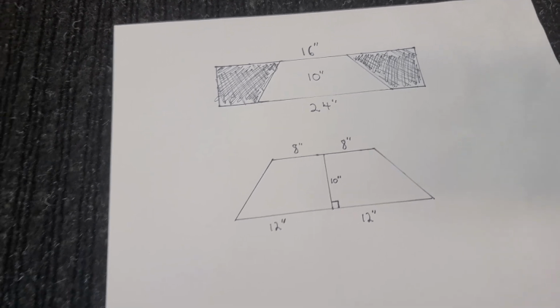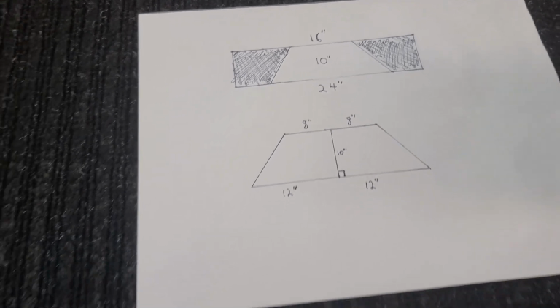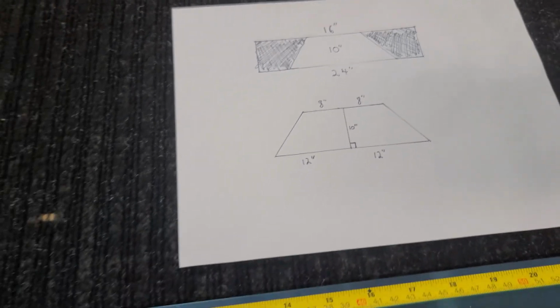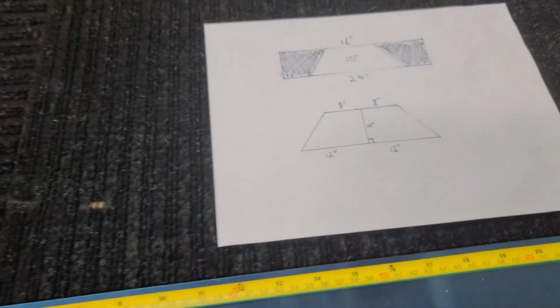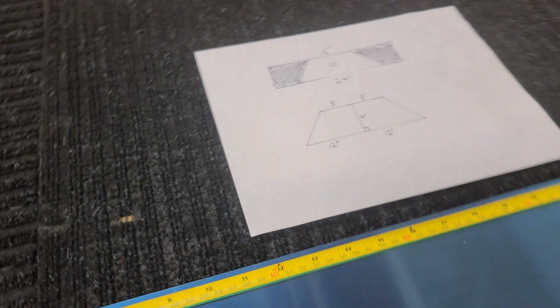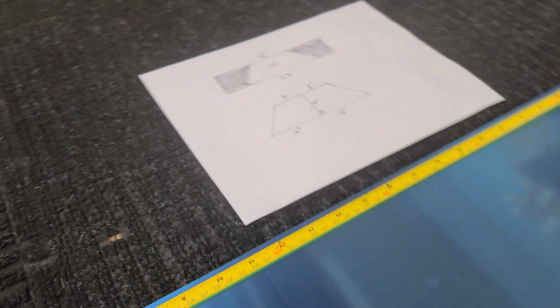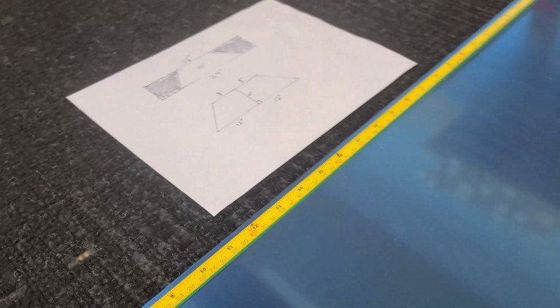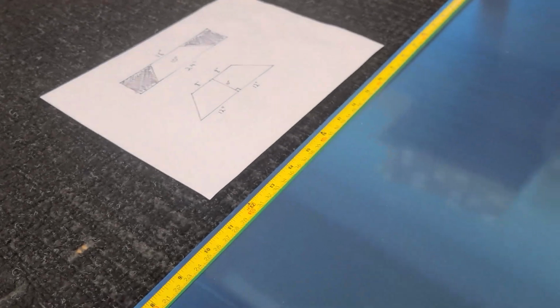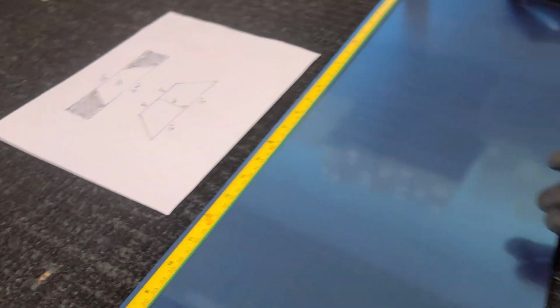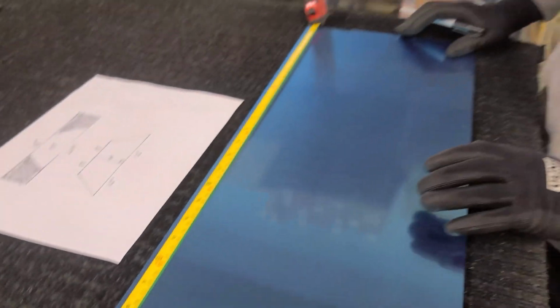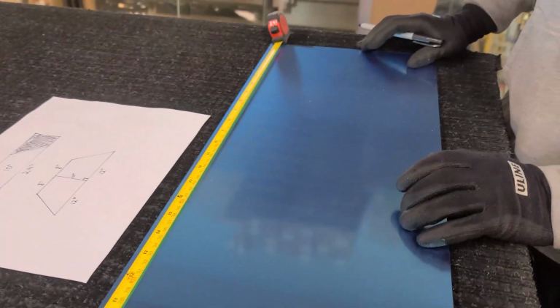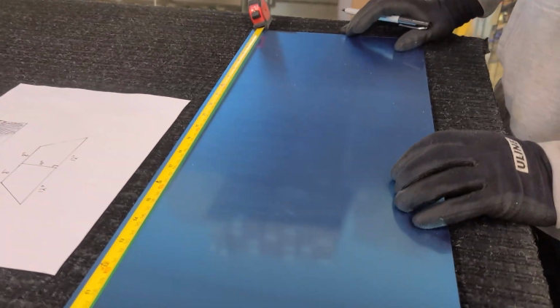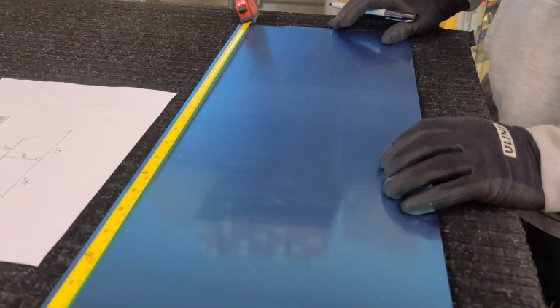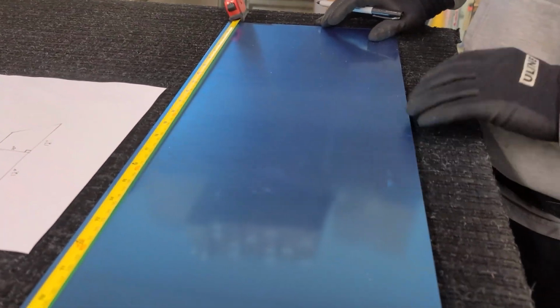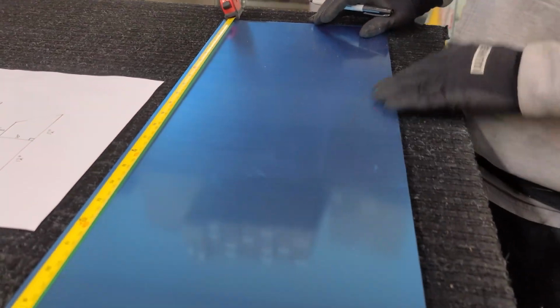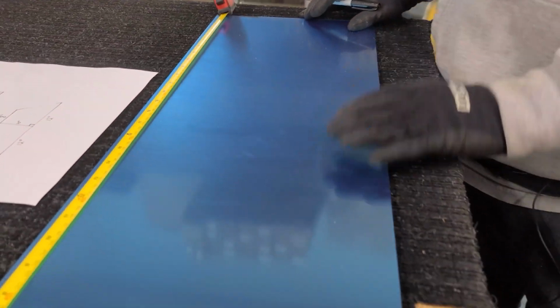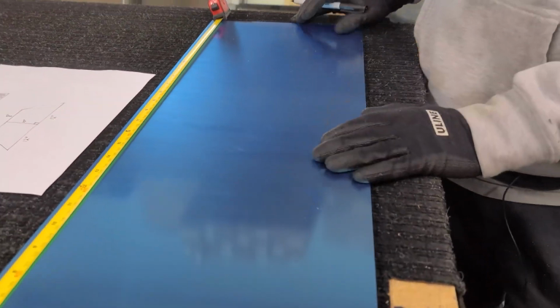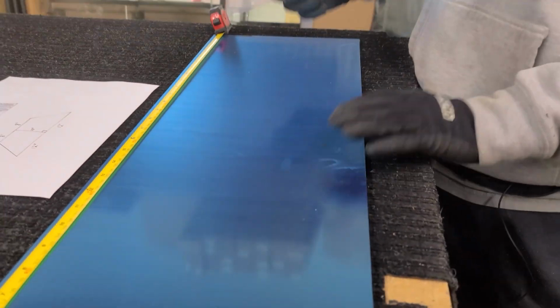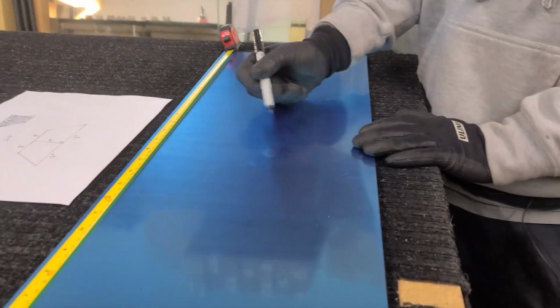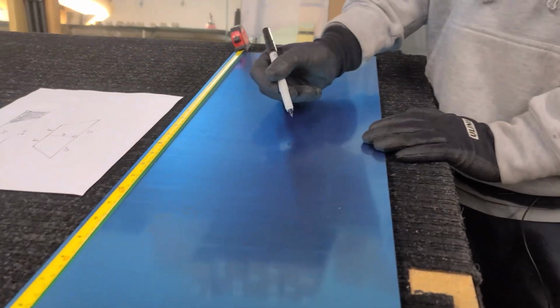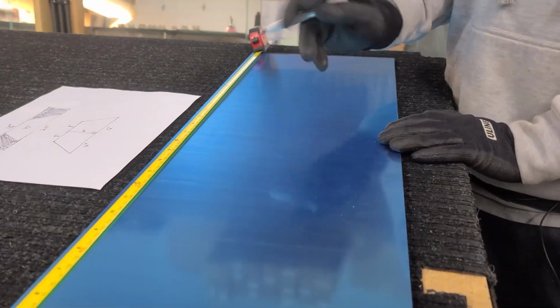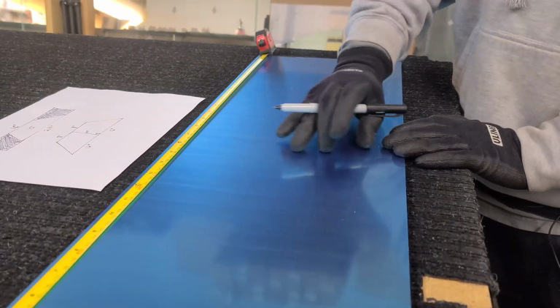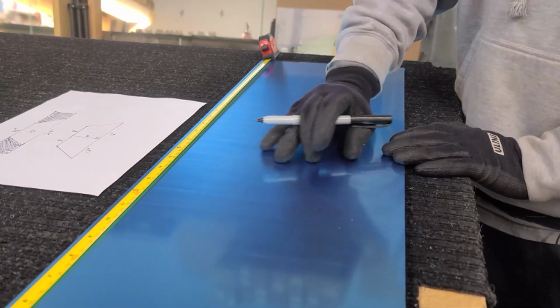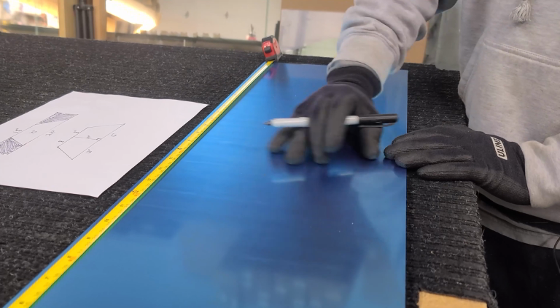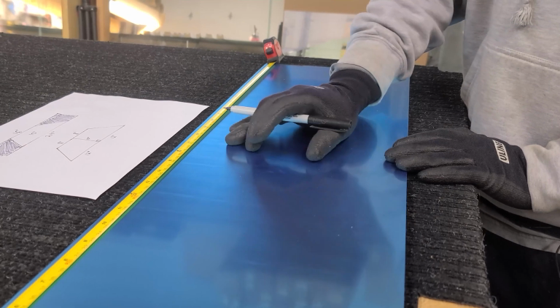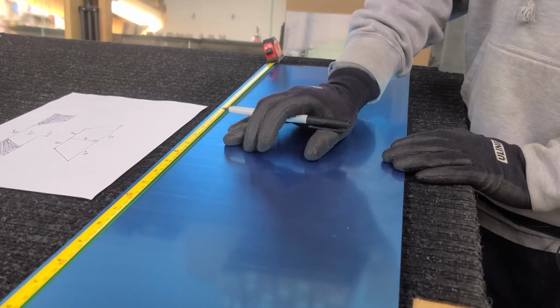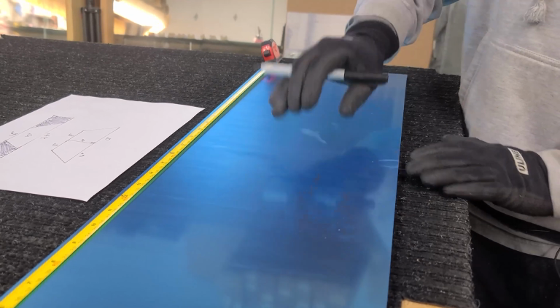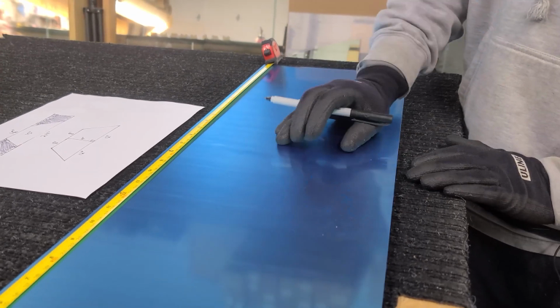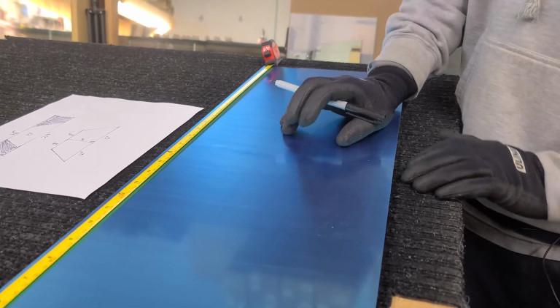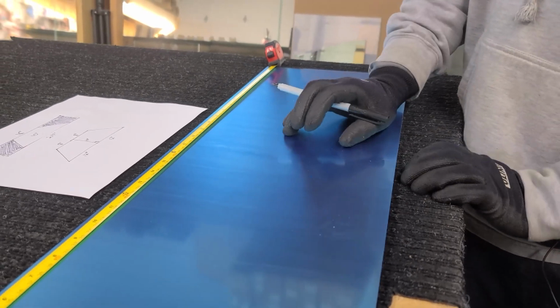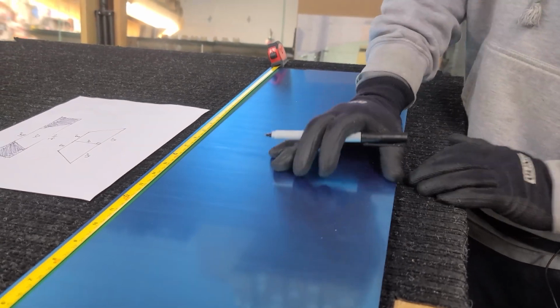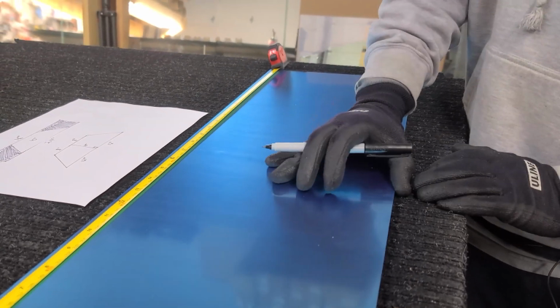In this video, we're going to be using our material of my choice. It's easy to write on because there's a laminate on top. This is glass for a surface, quarter inch.